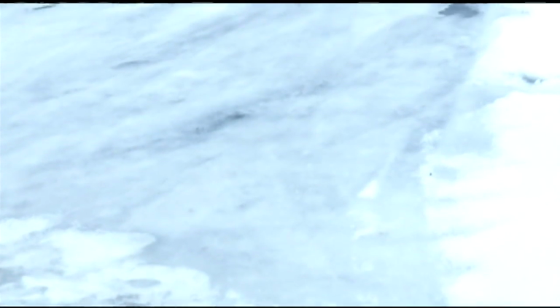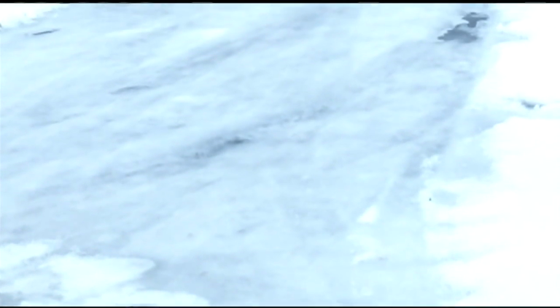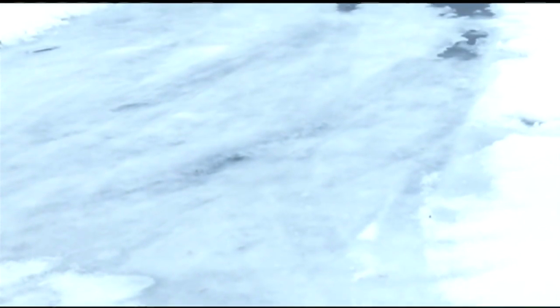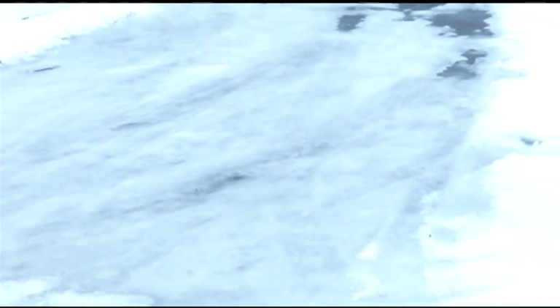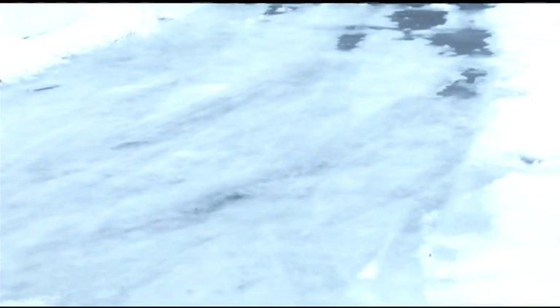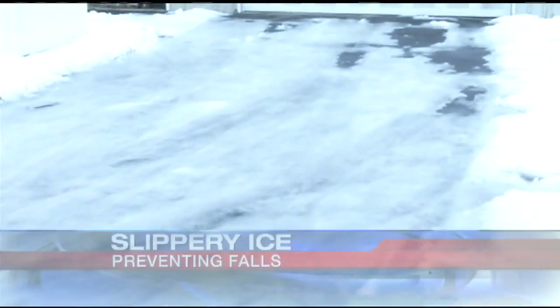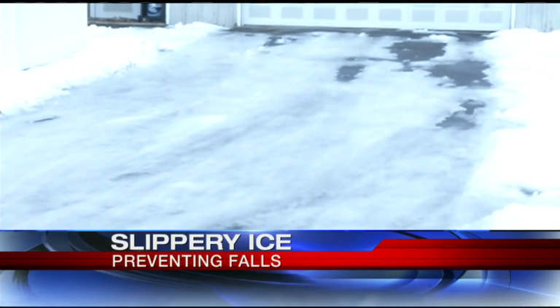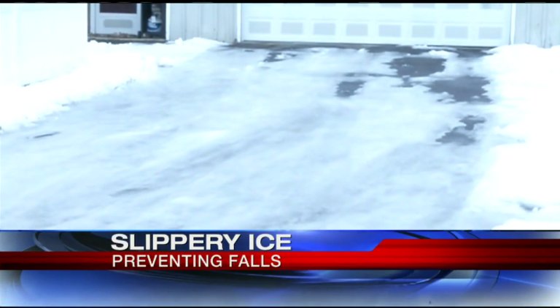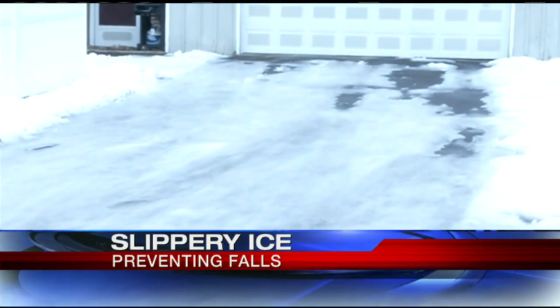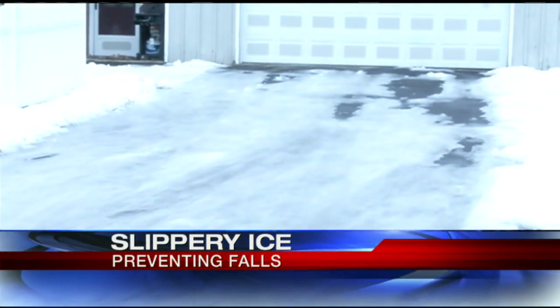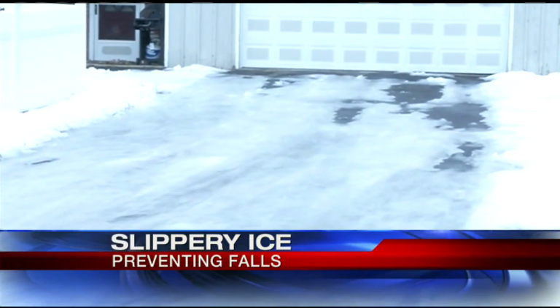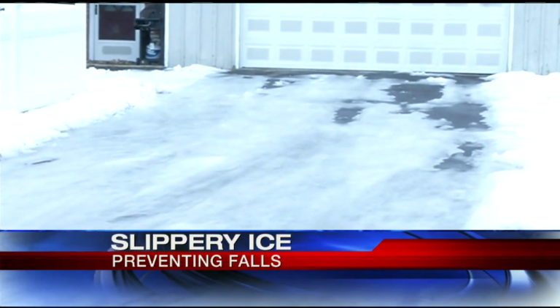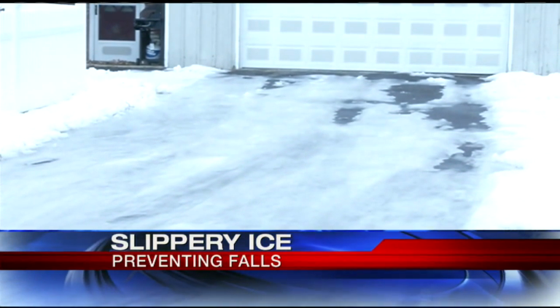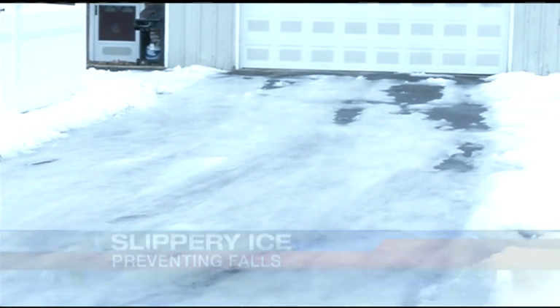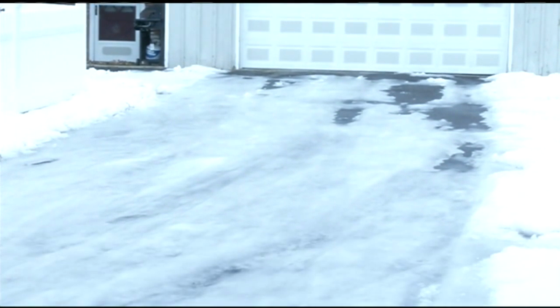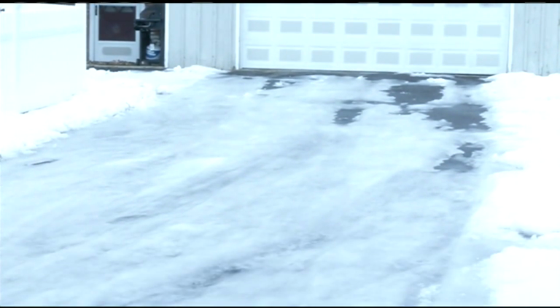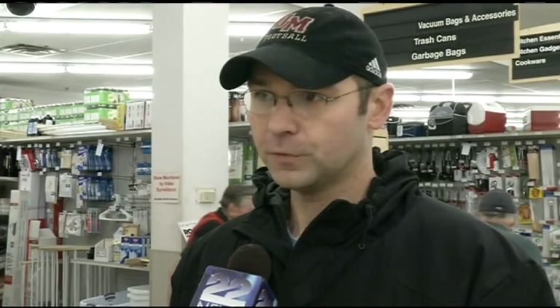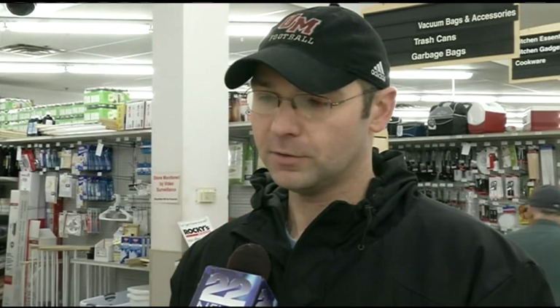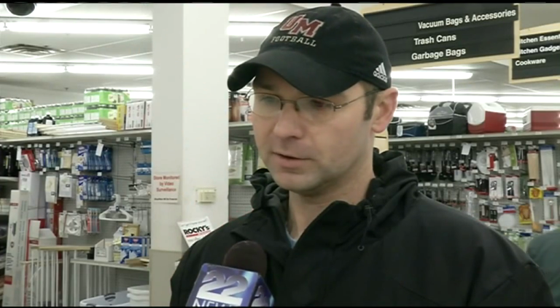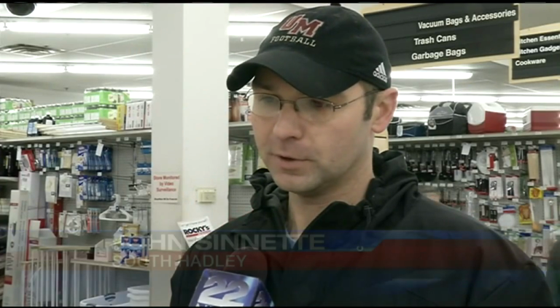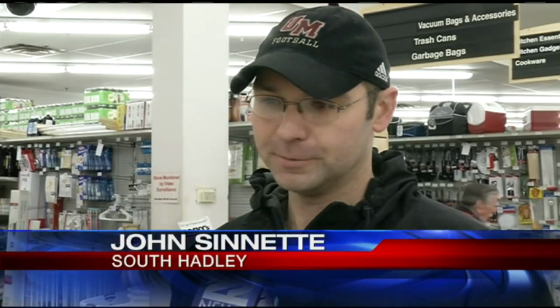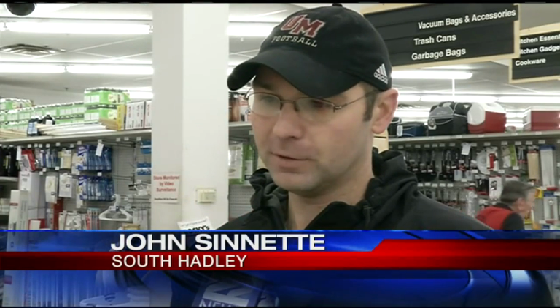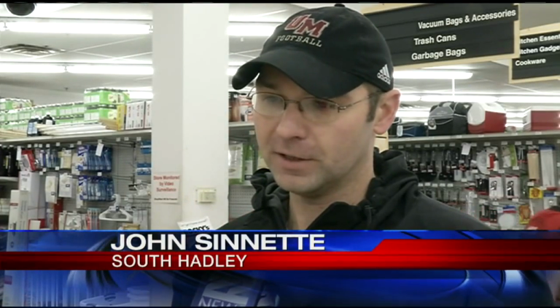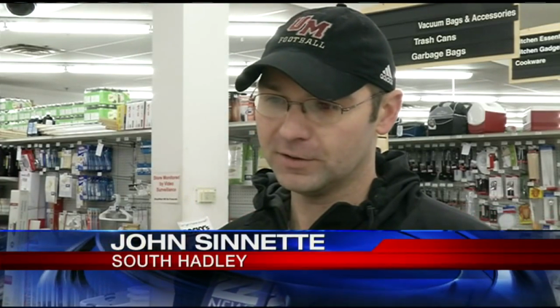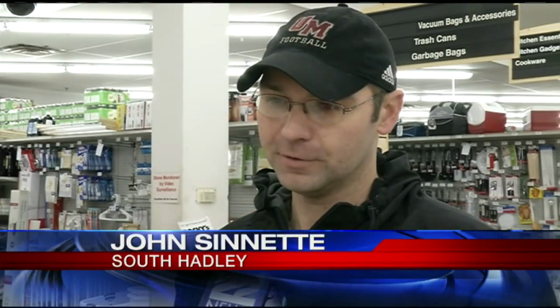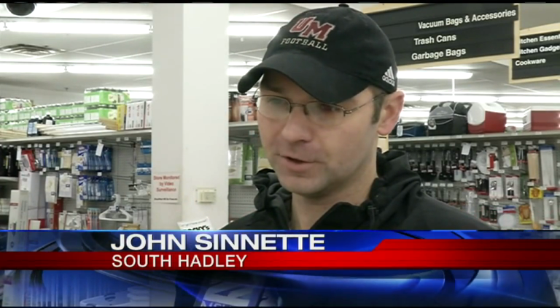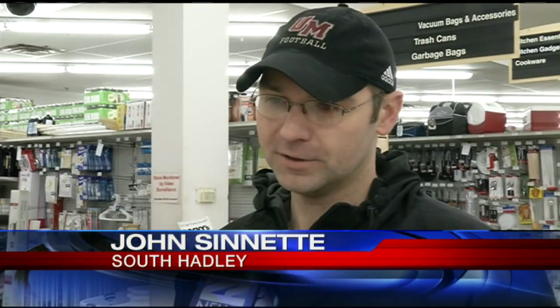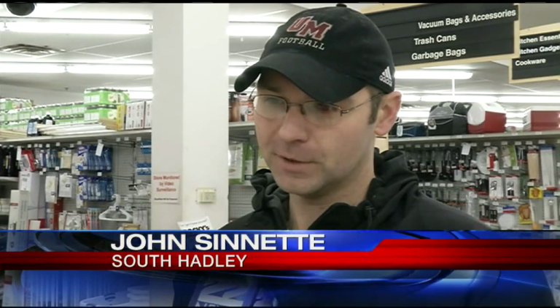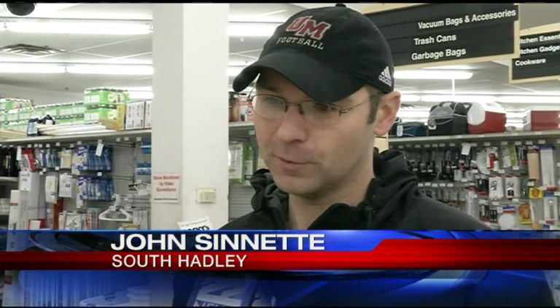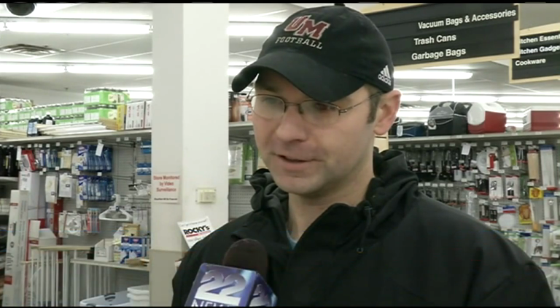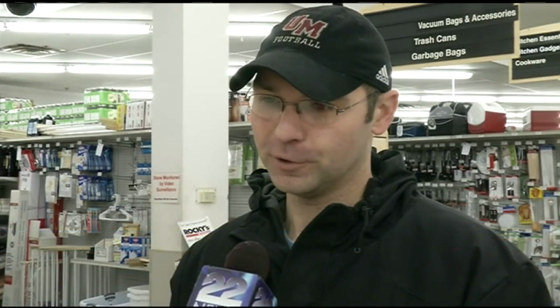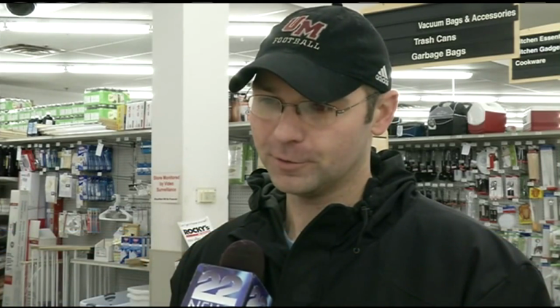Ice built up quickly from the weekend's rain and freeze cycle, and Hampshire County residents are using different techniques to melt it quickly. For me, it's basically just whatever I can find that's going to take care of it, keep the traction, and make sure my wife can get out in the morning and go to school.